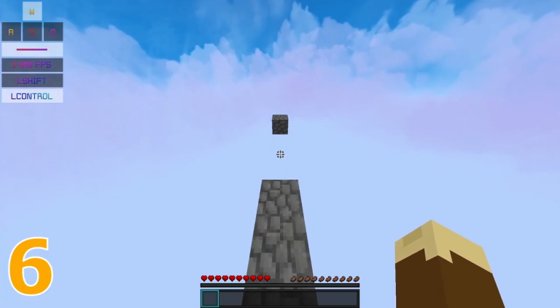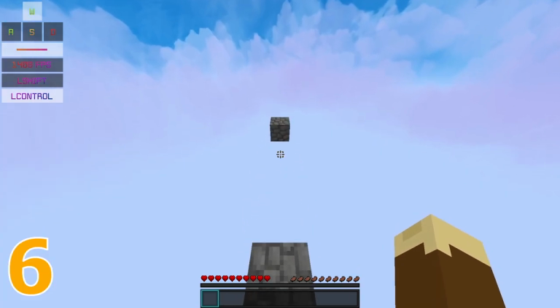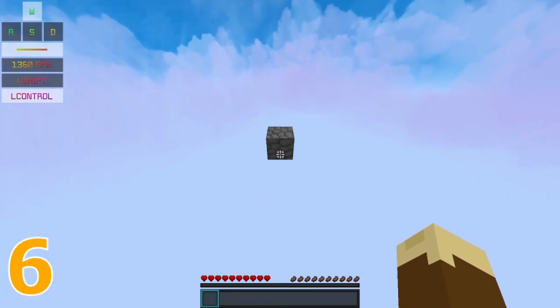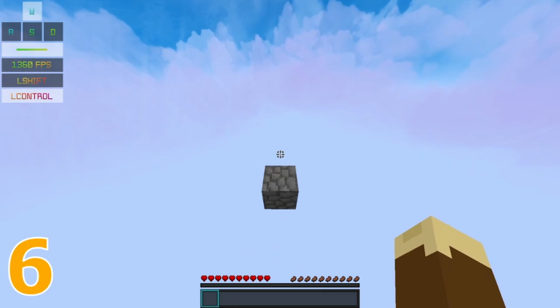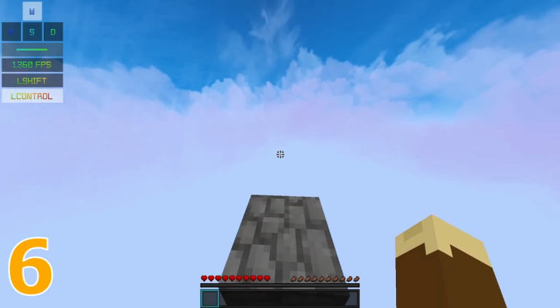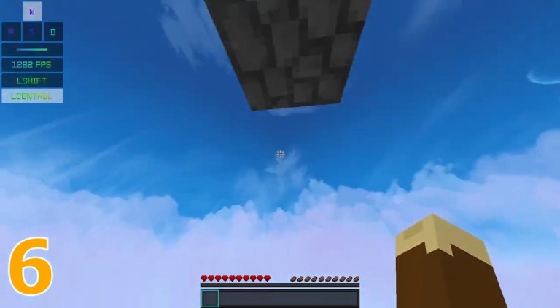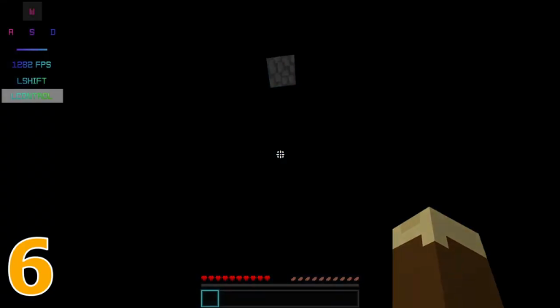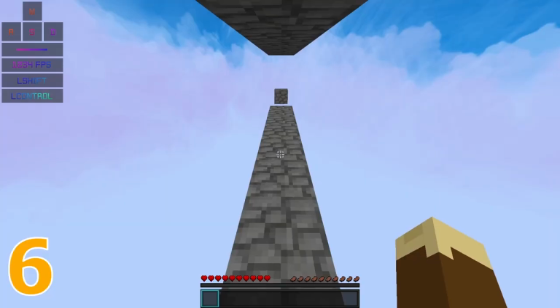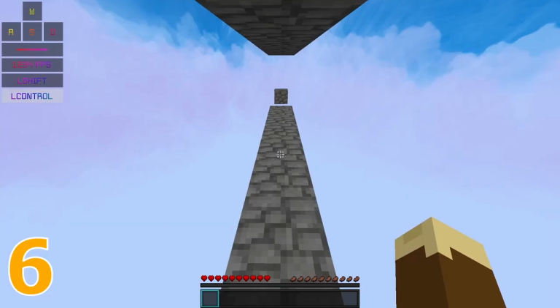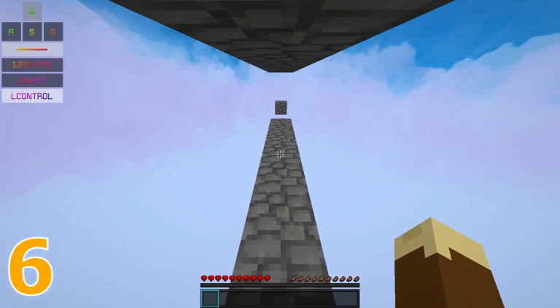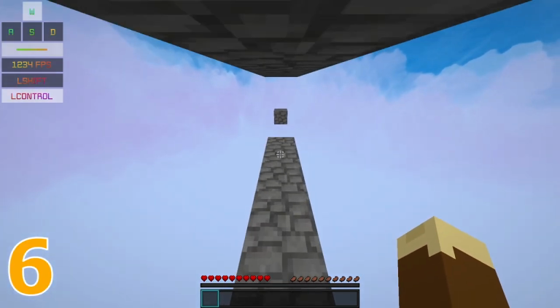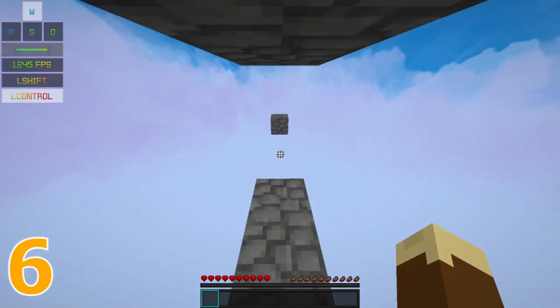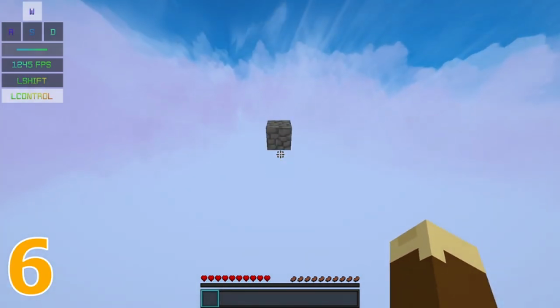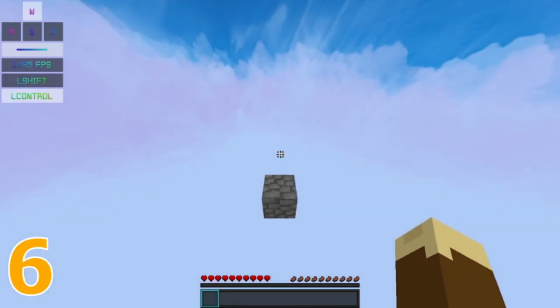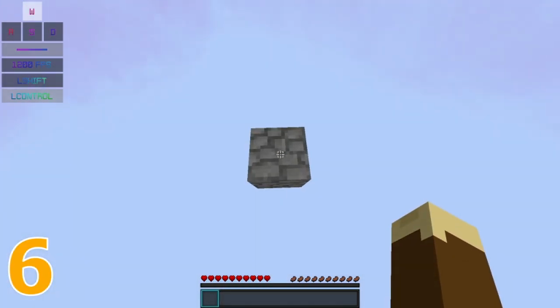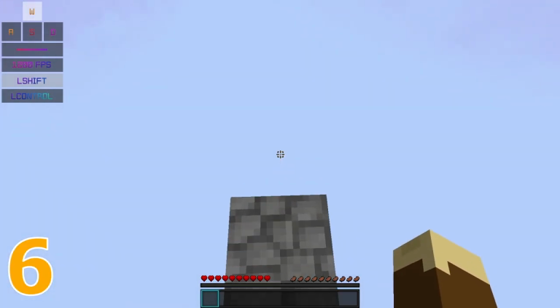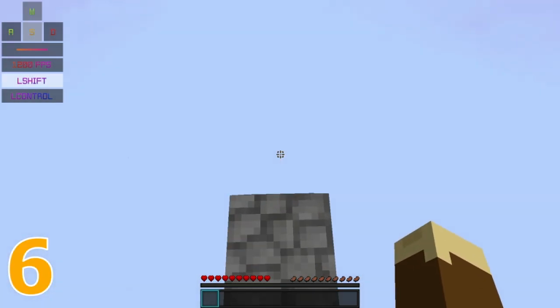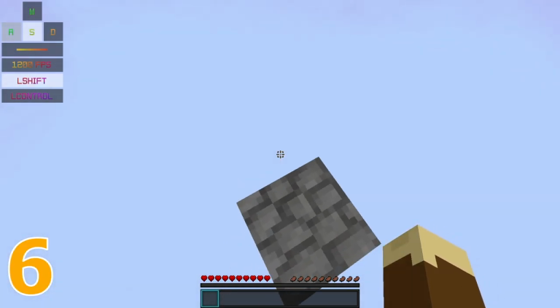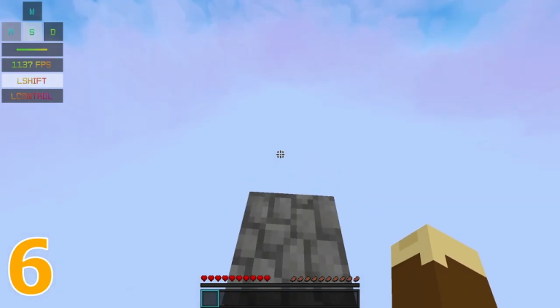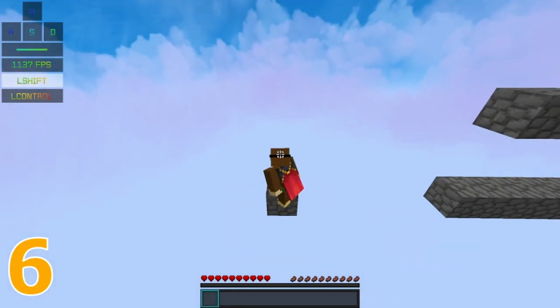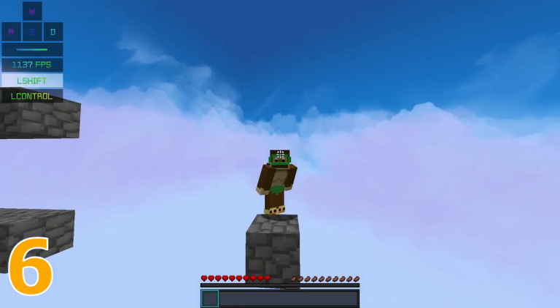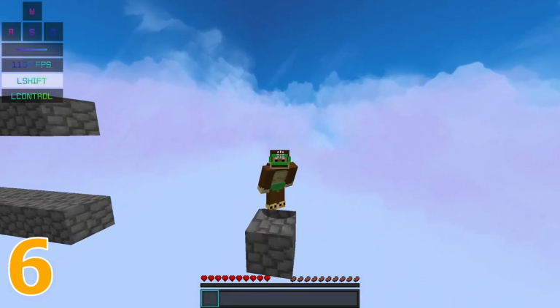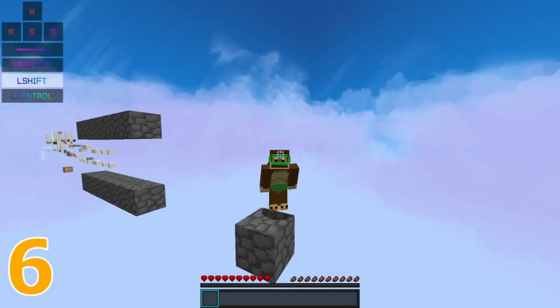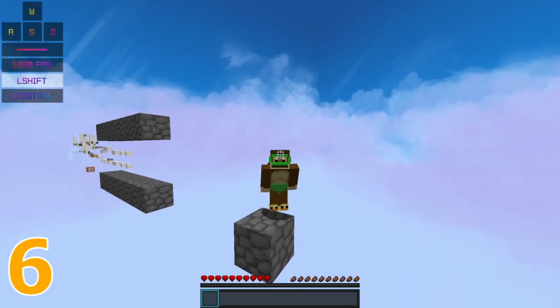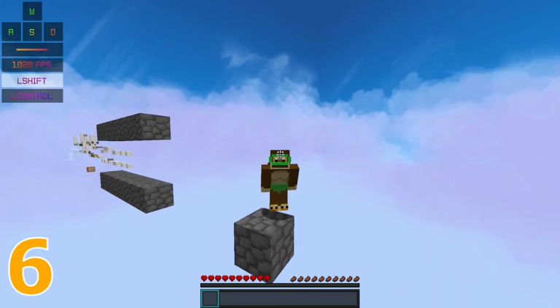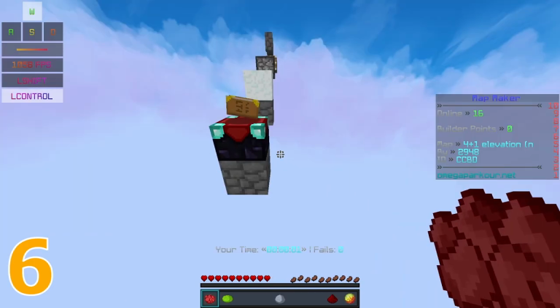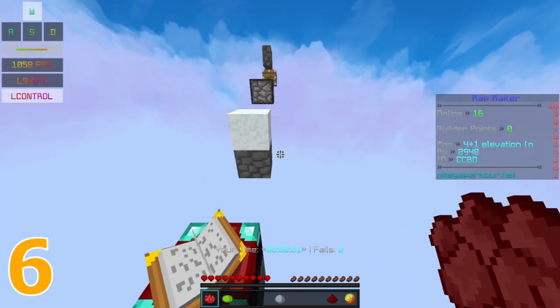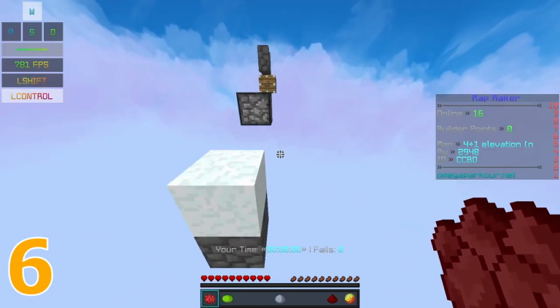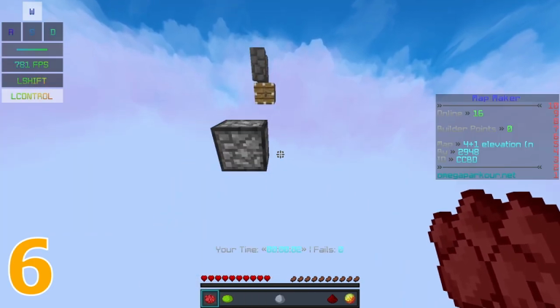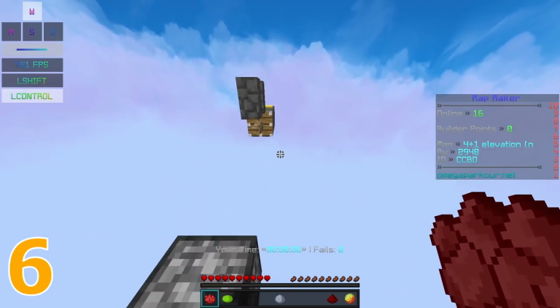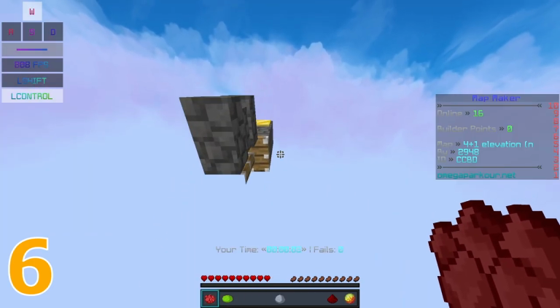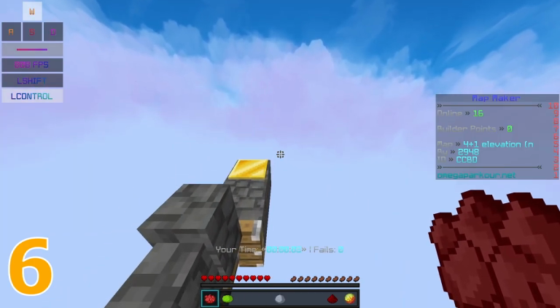The more jumps a player can do per second, the faster they go. This is why spamming jump under a 2-block ceiling makes you go so much faster, and why elevation momentum works.